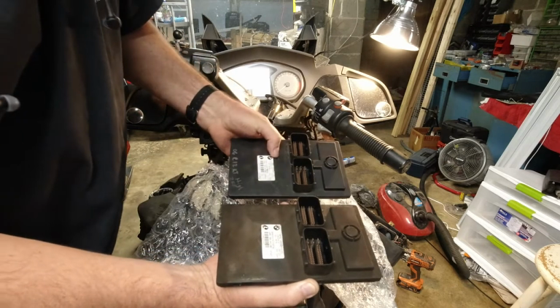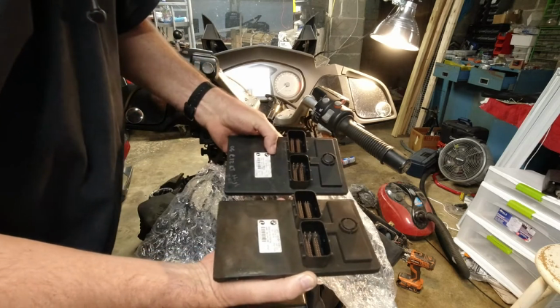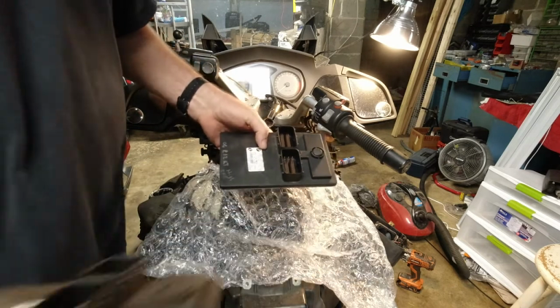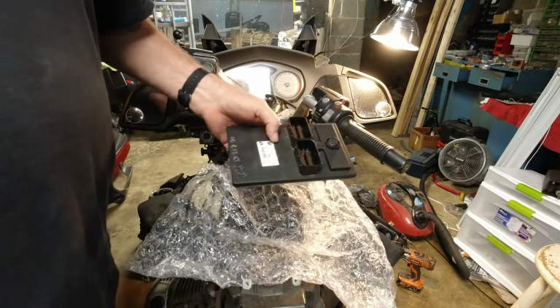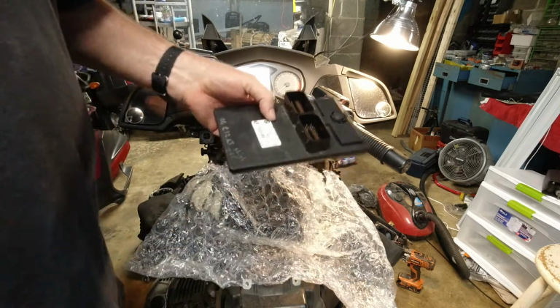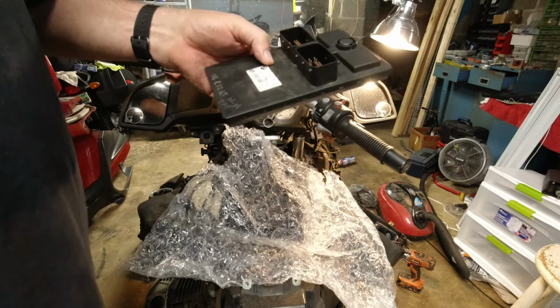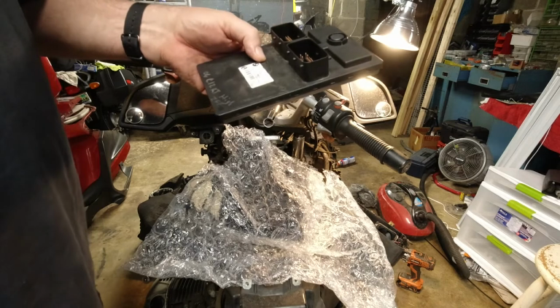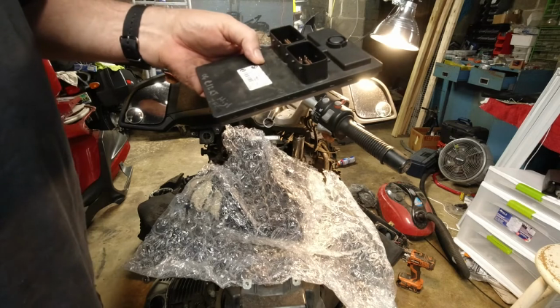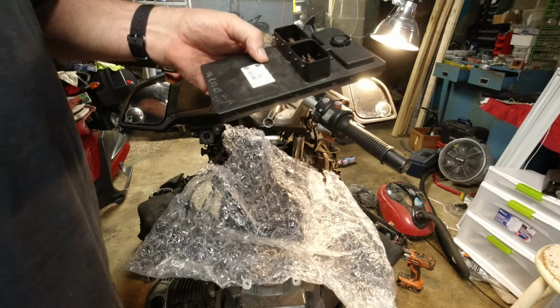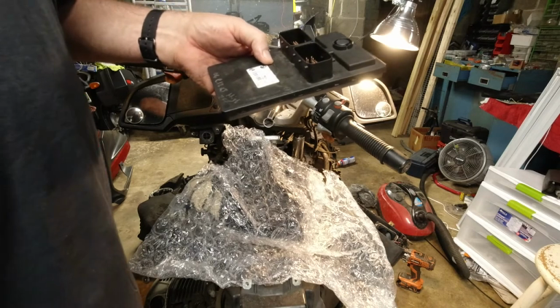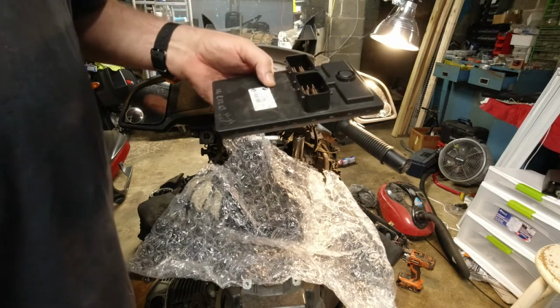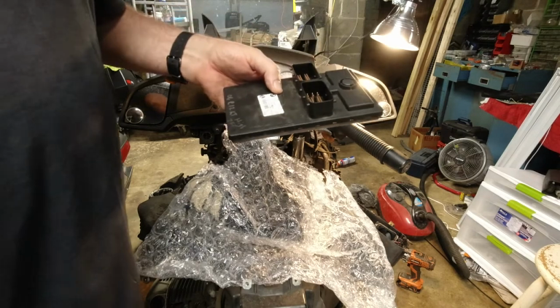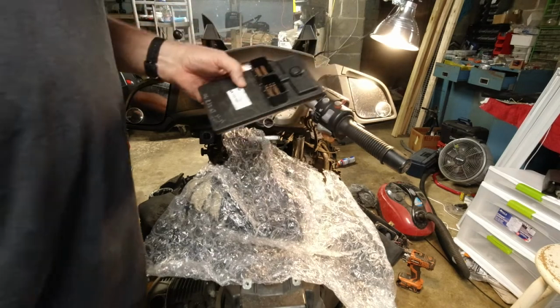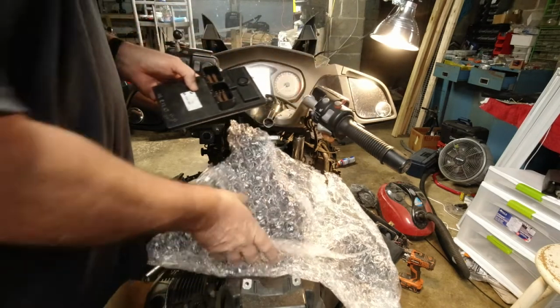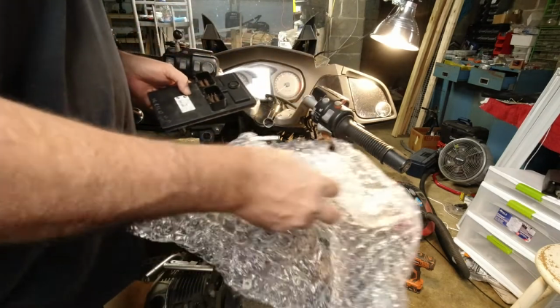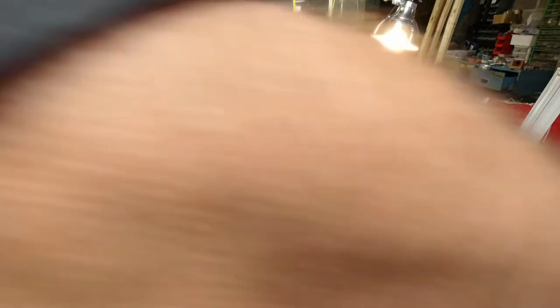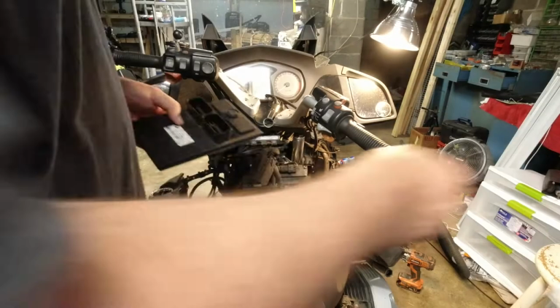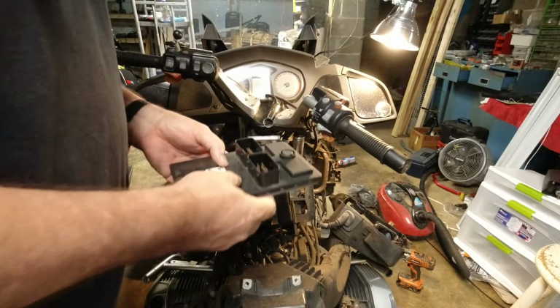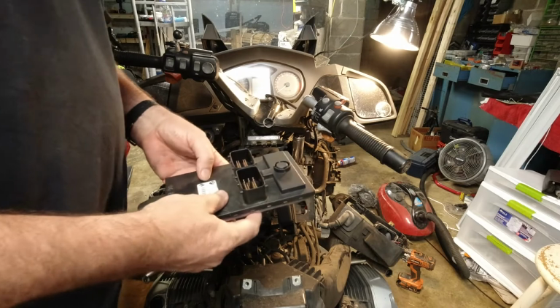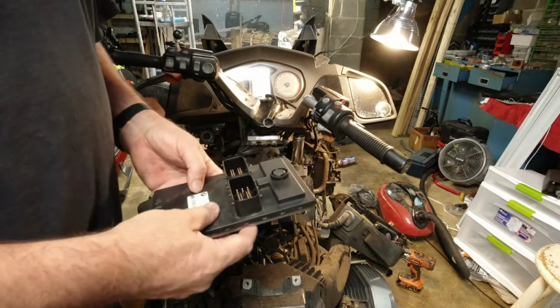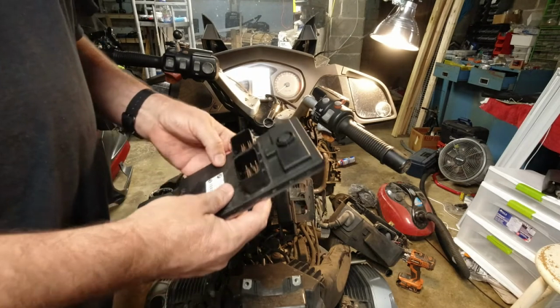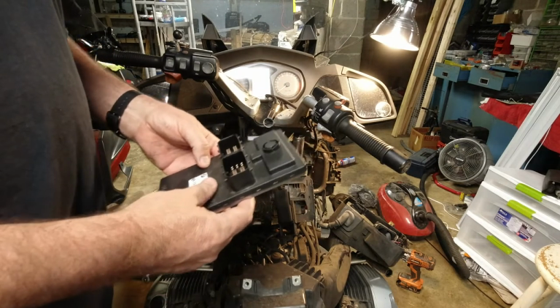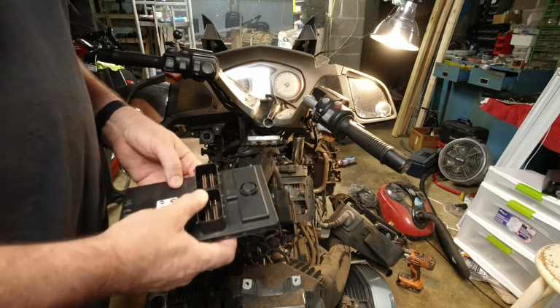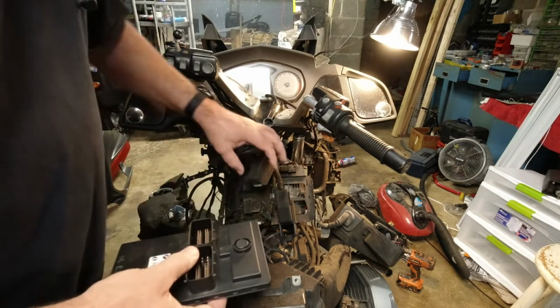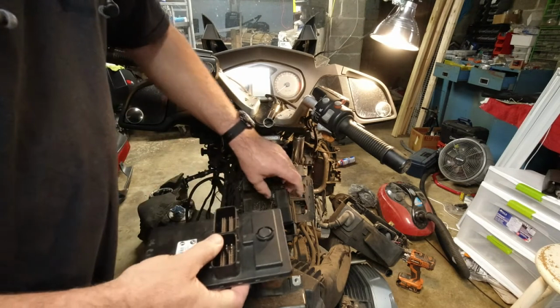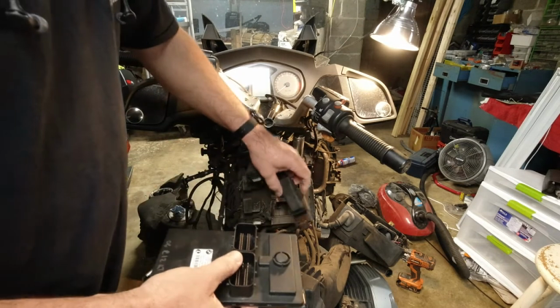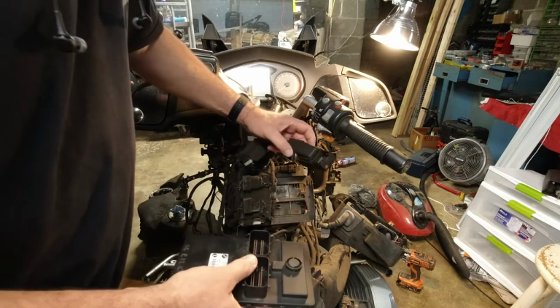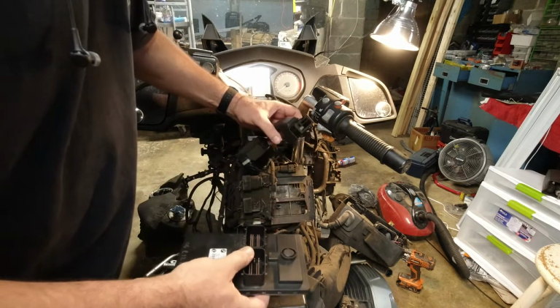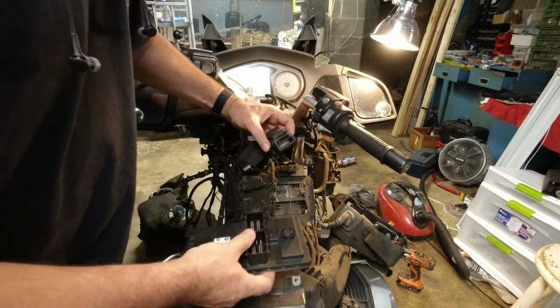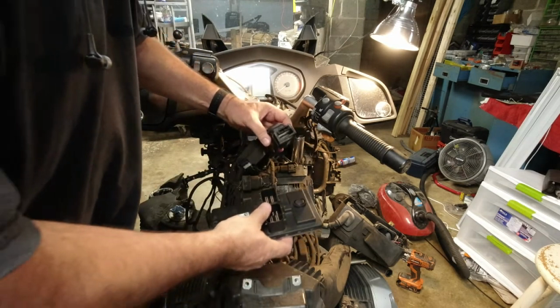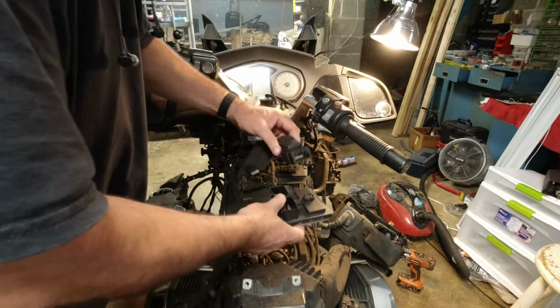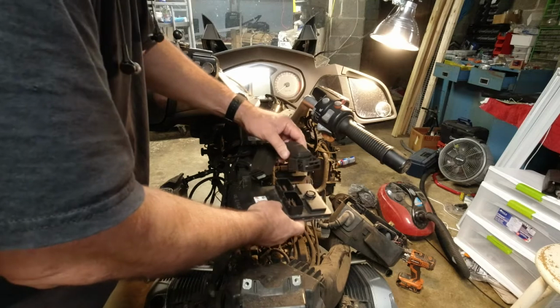Both made in Spain. Only way we're going to know is to plug these things up, right?